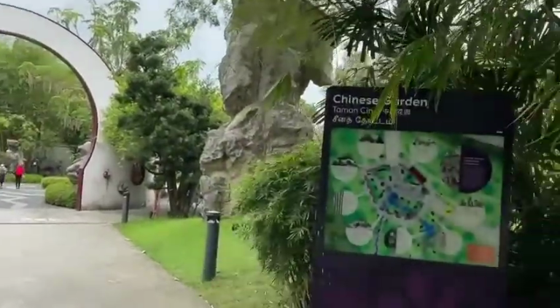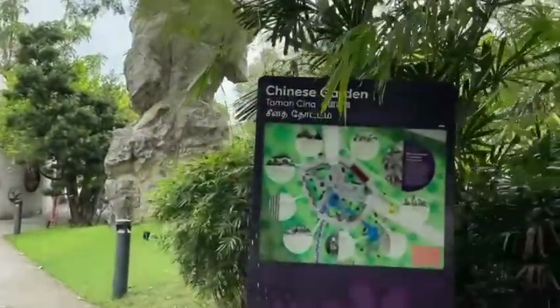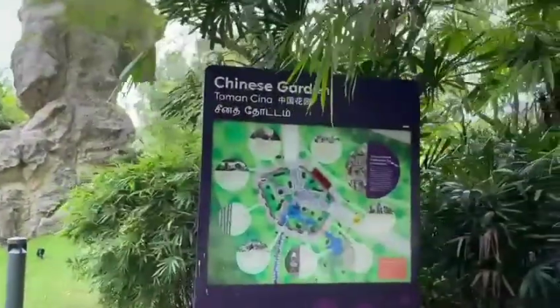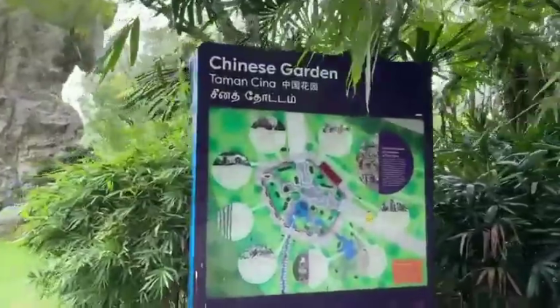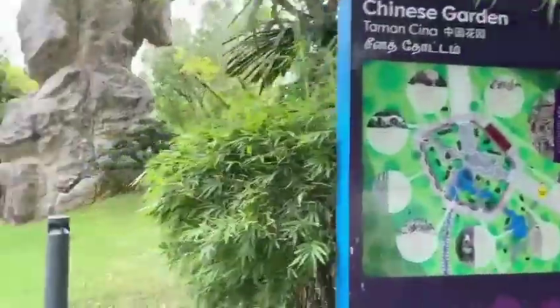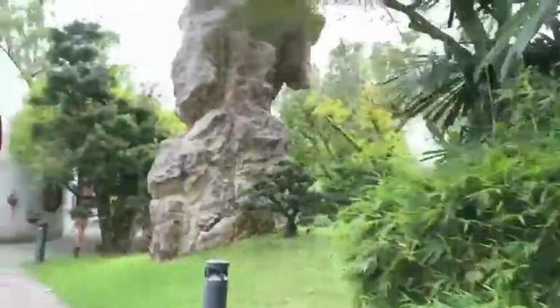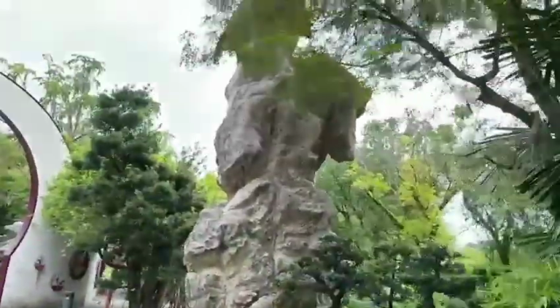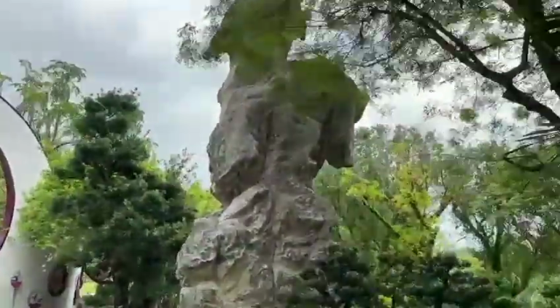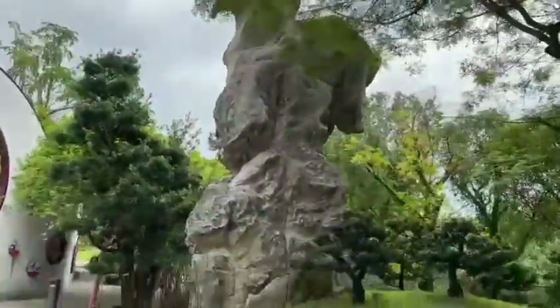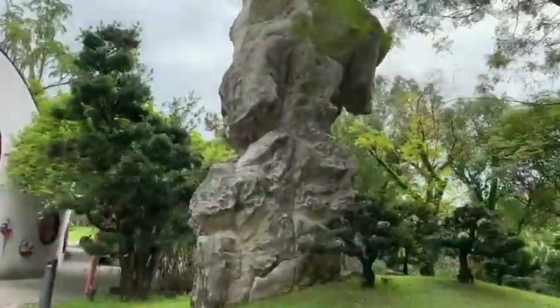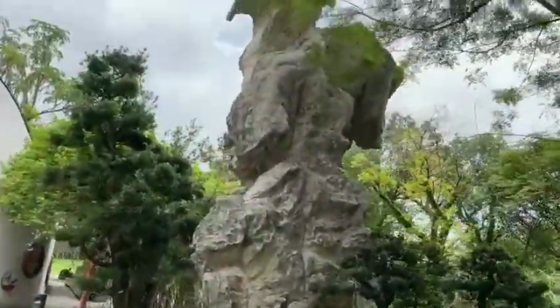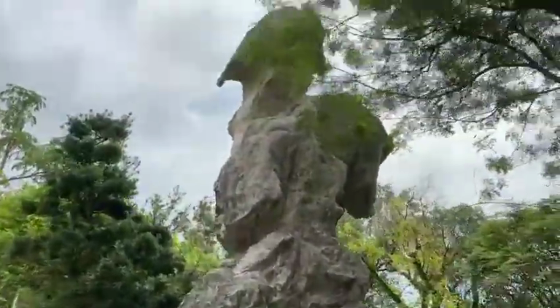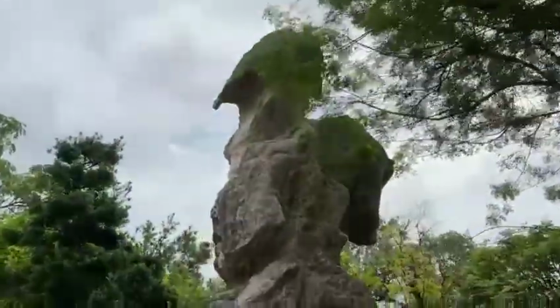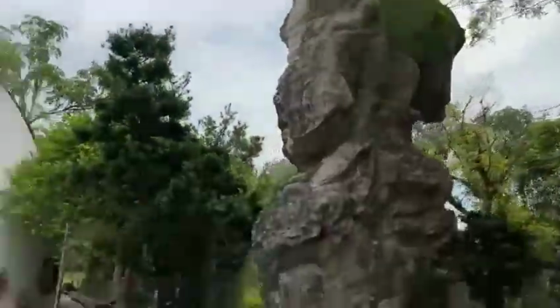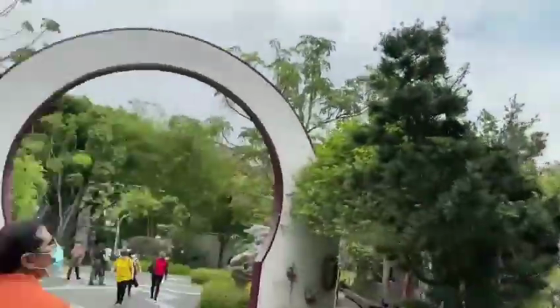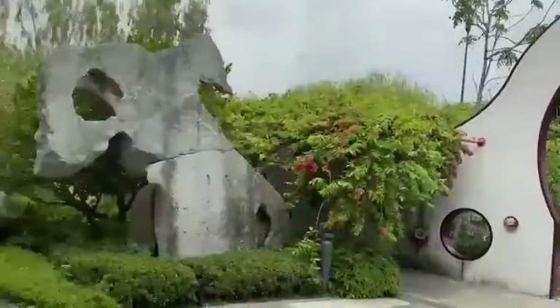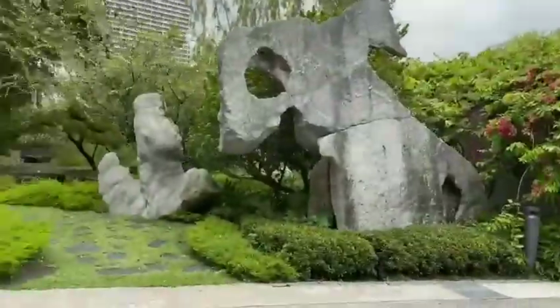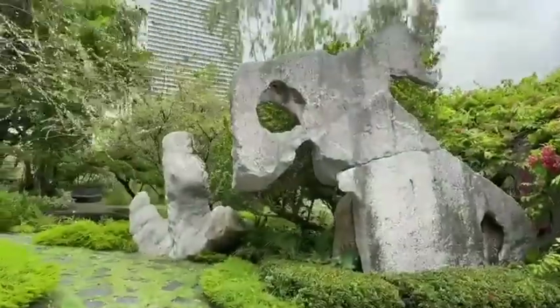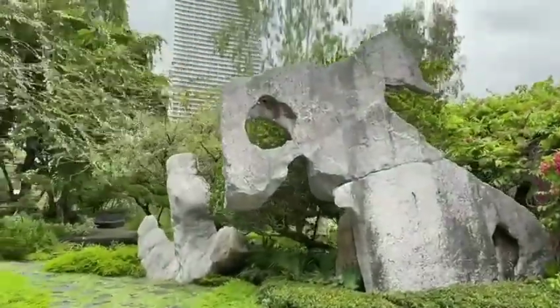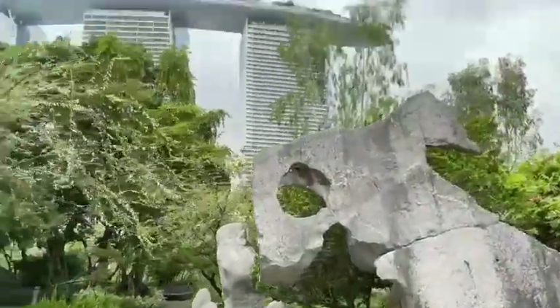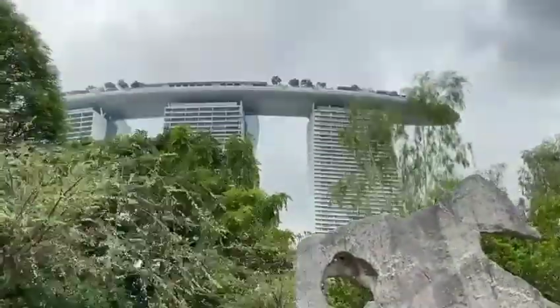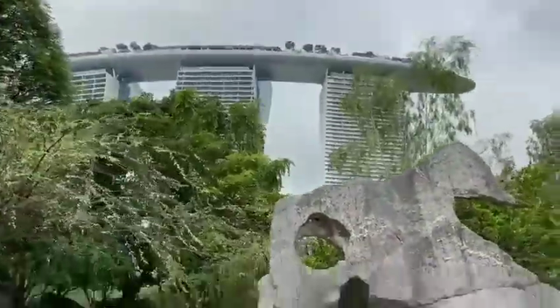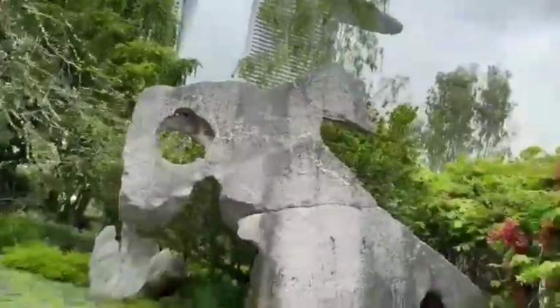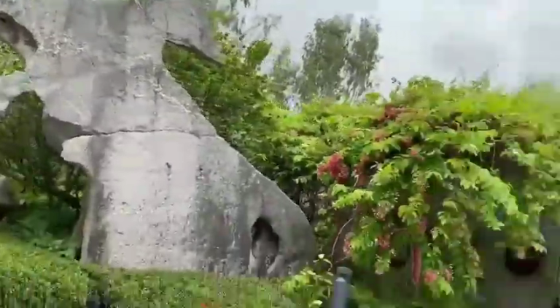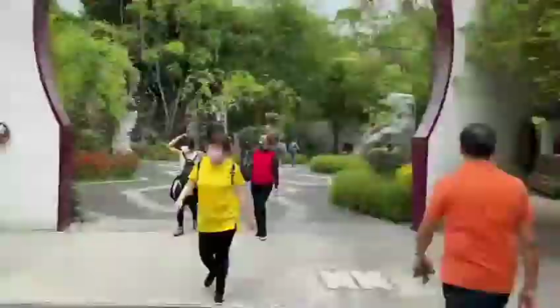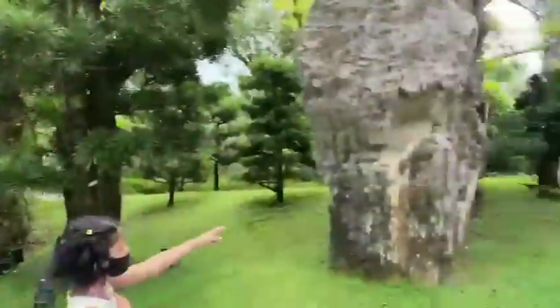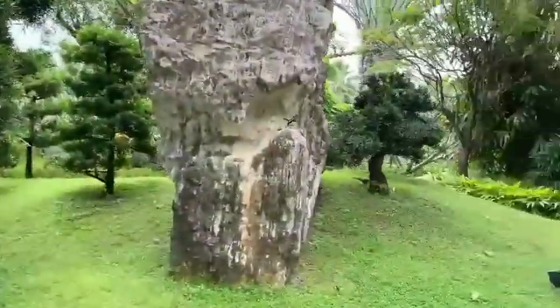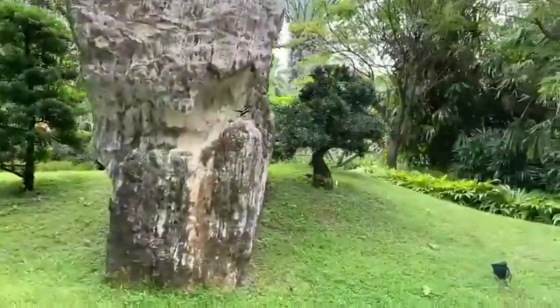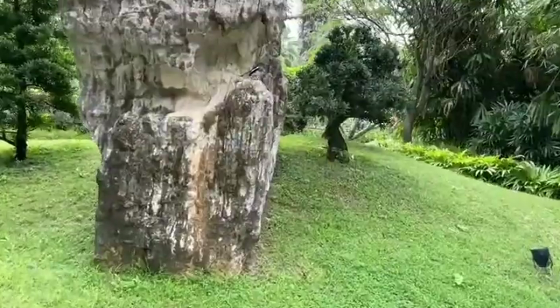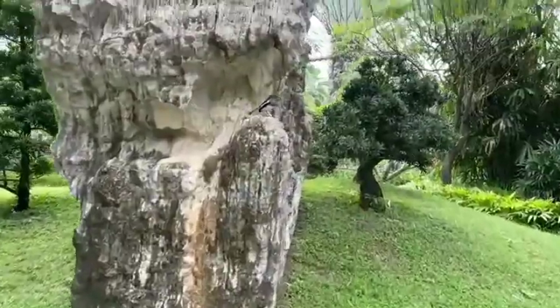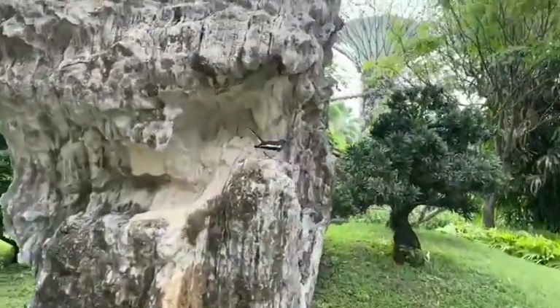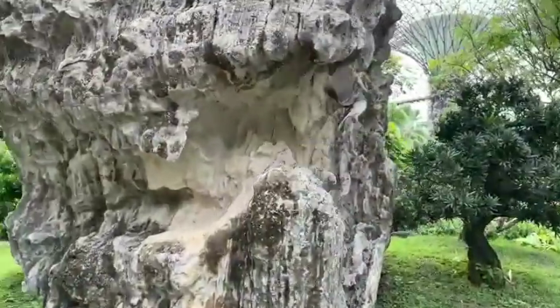You can see the different types of shapes. You don't need to buy any ticket. There are different kinds of gardens: Chinese garden, Indian garden, Malay garden.